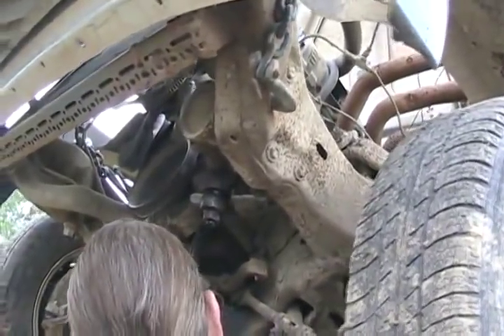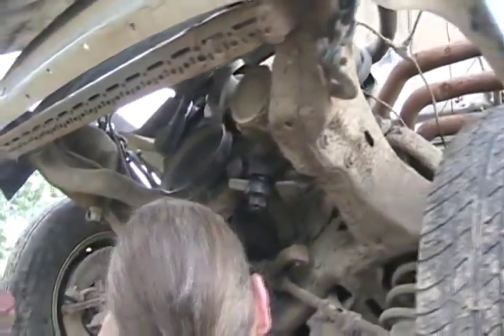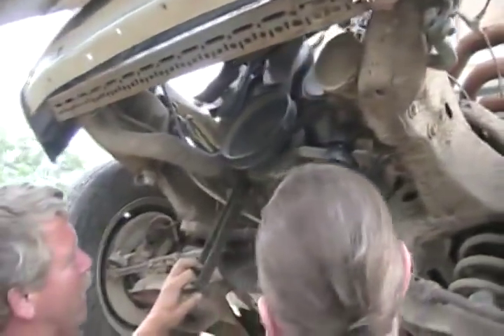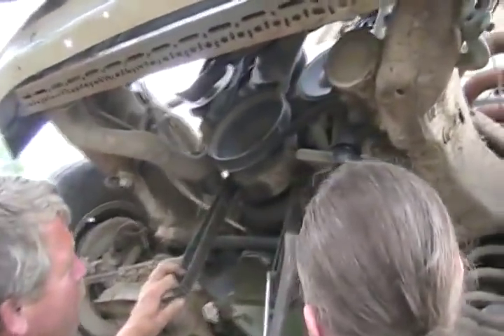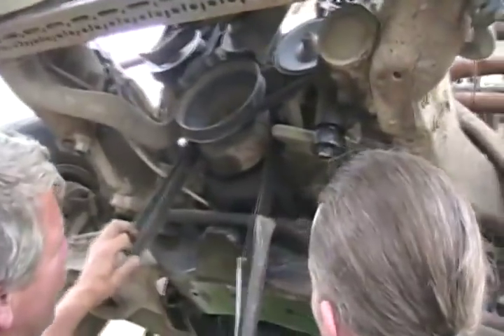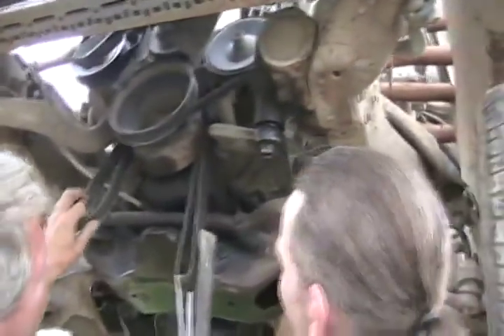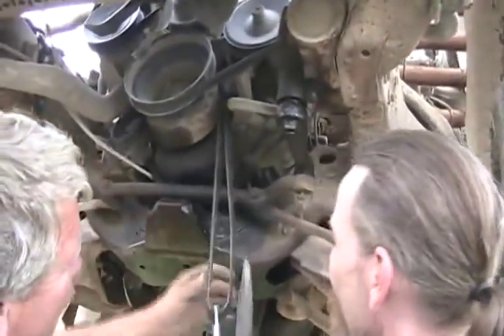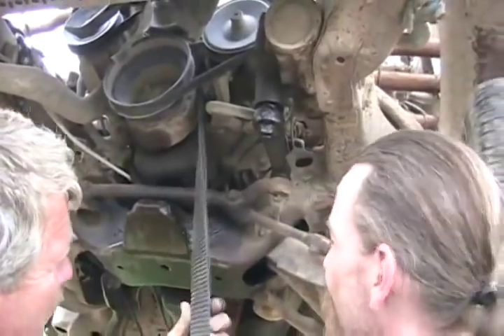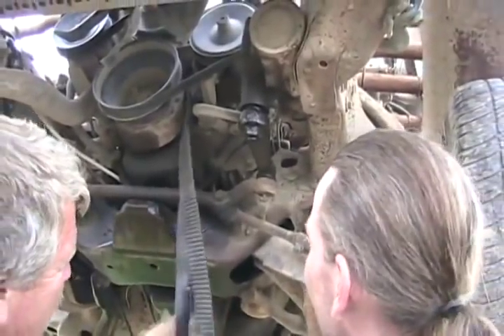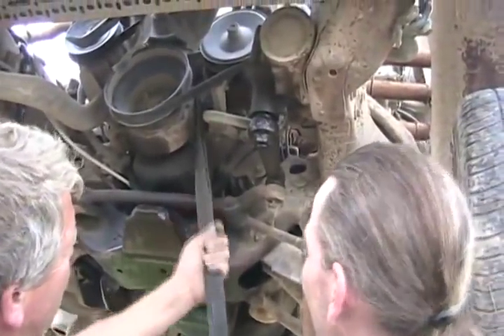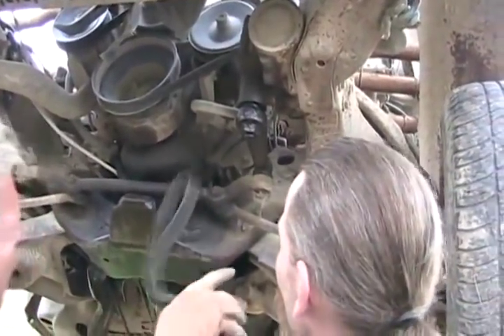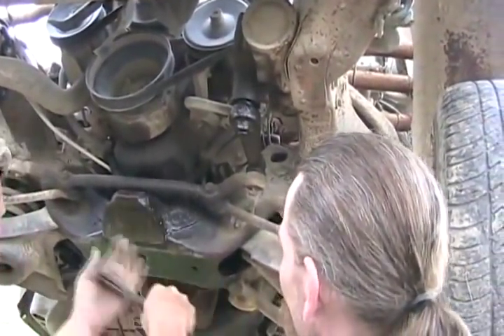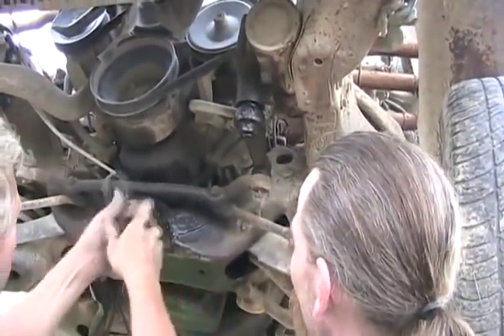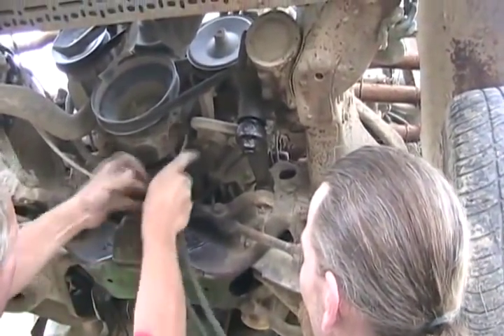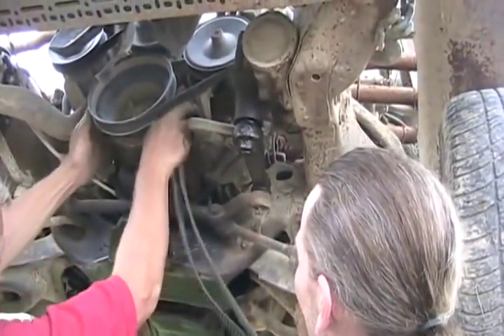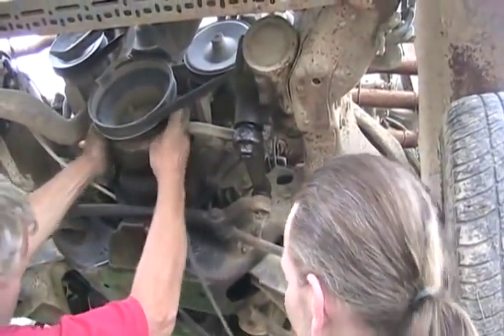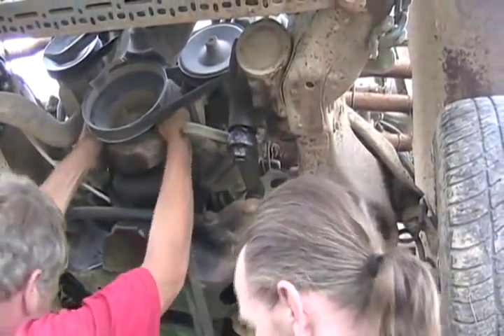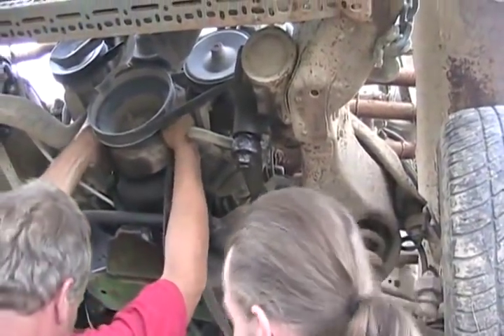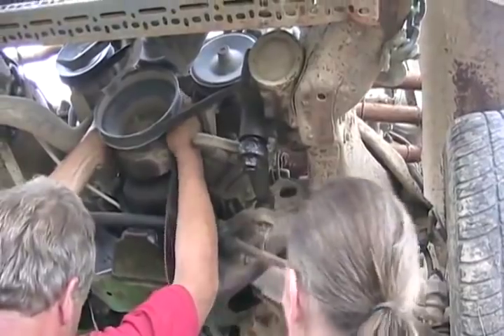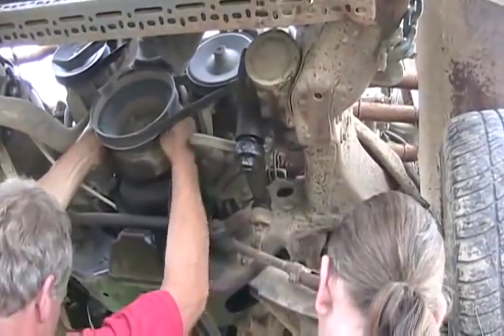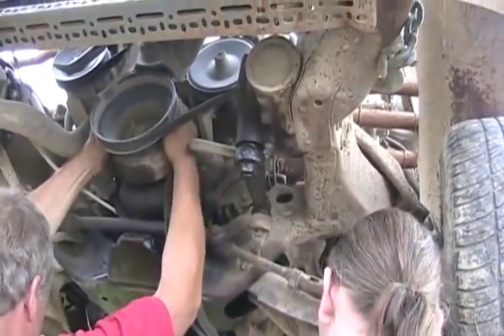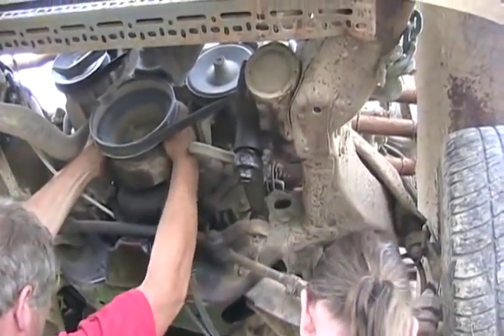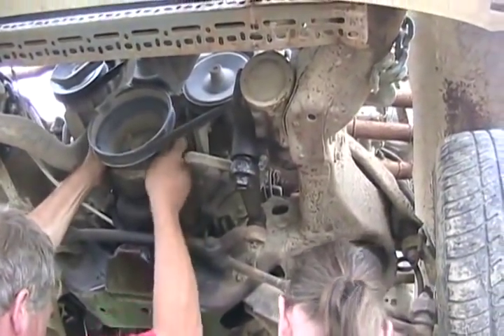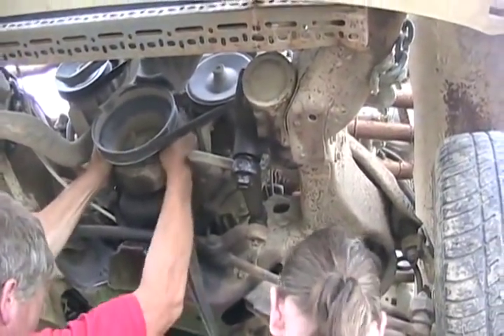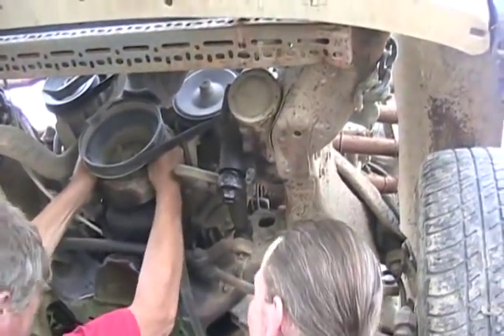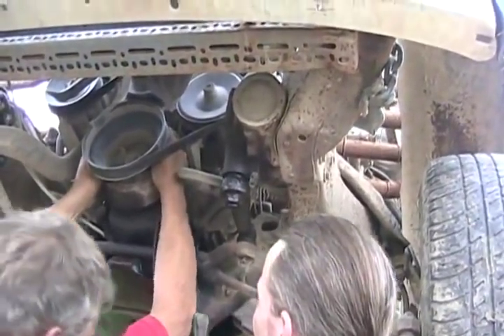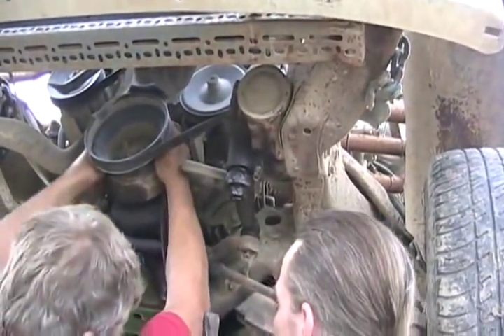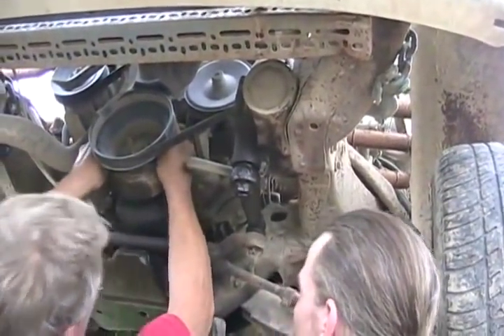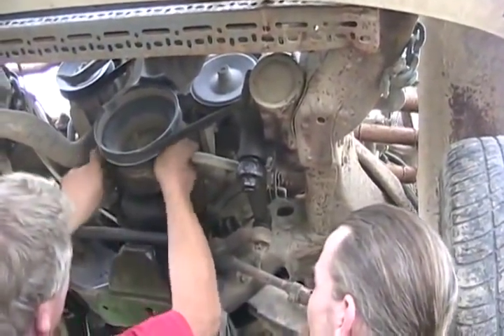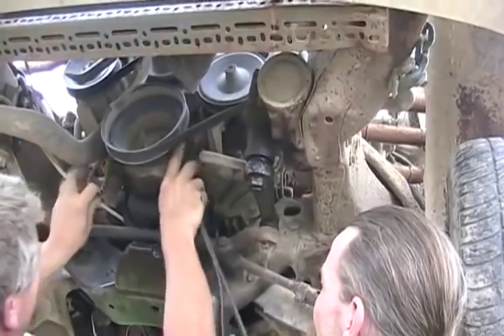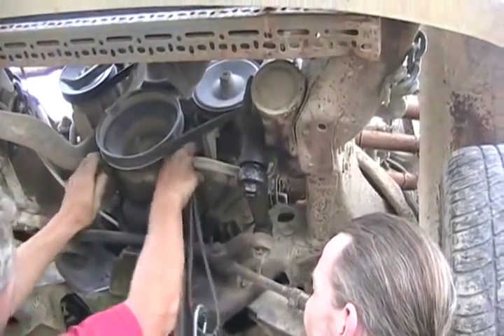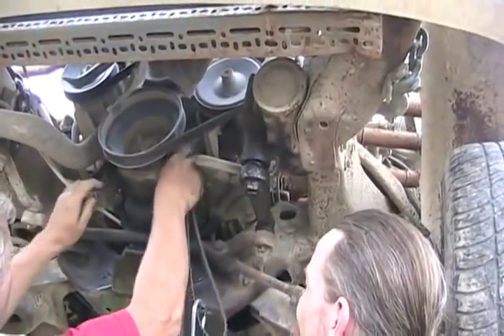I've got the tool on backwards! Look how much oil came out of the oil pan. Oh, there's a hole in it someplace. Just a little one.